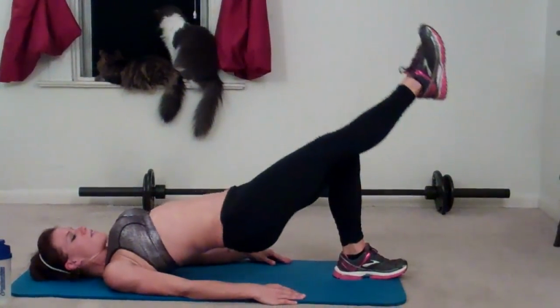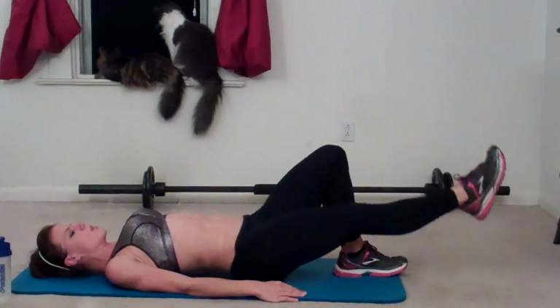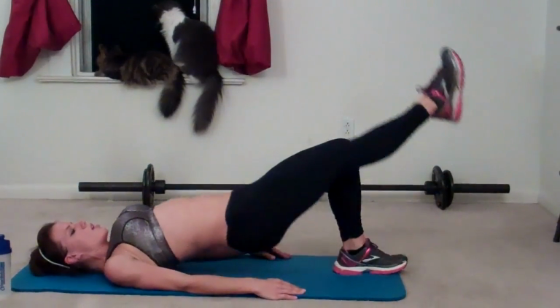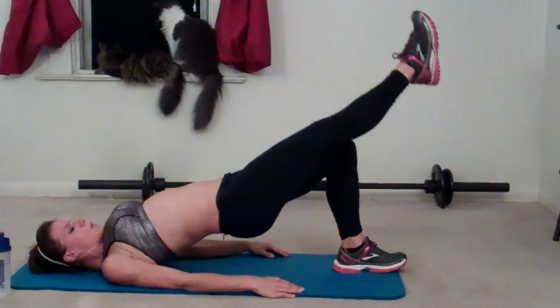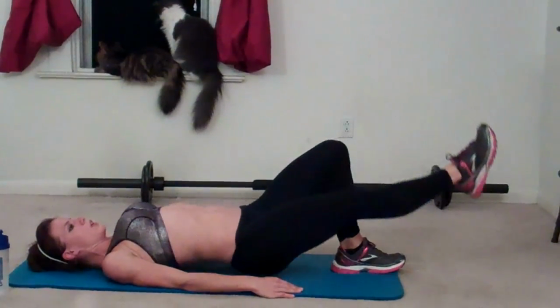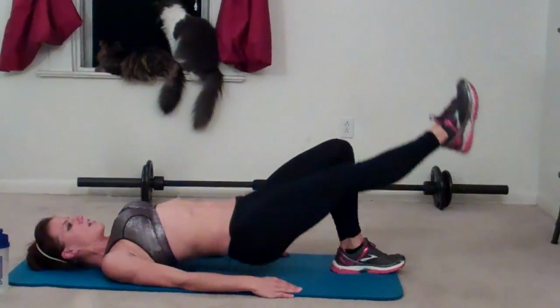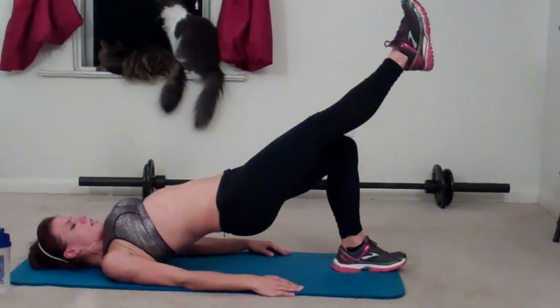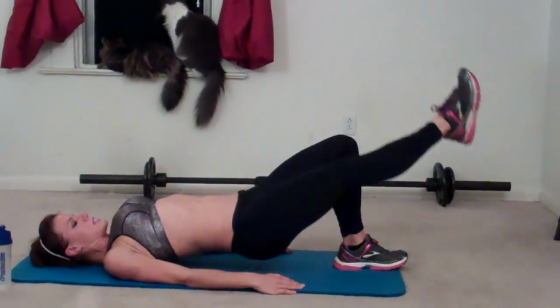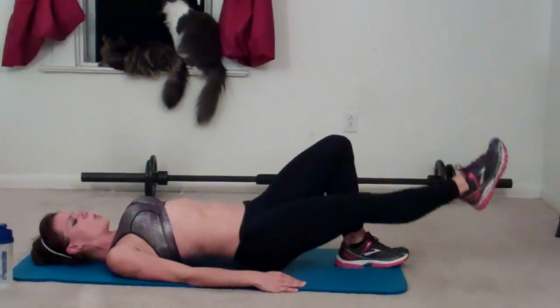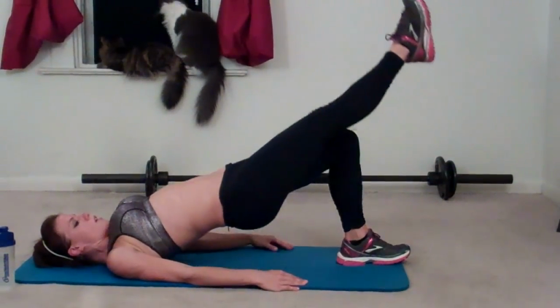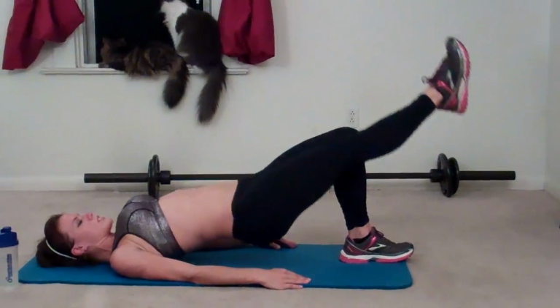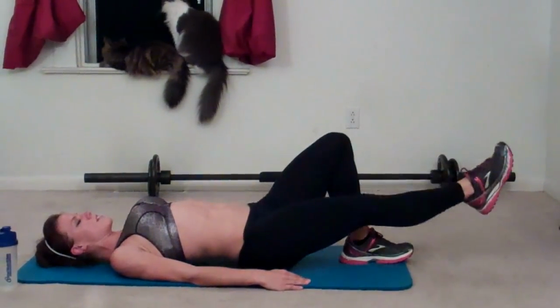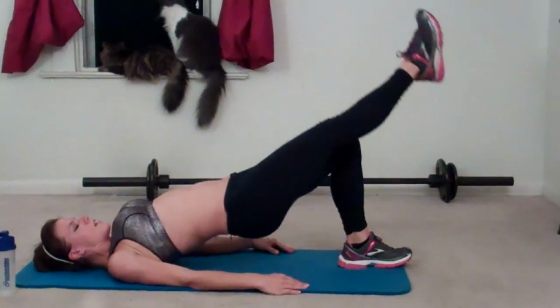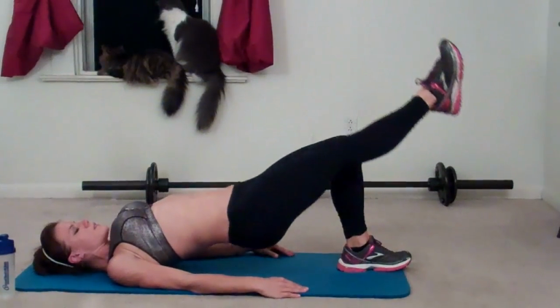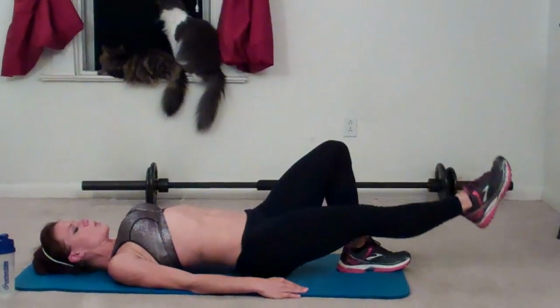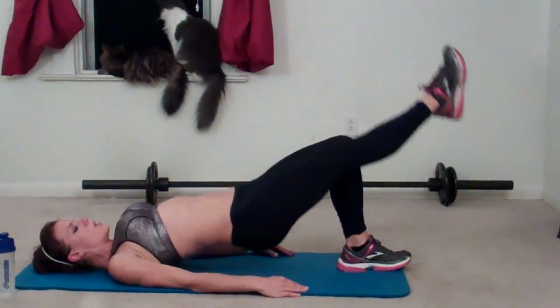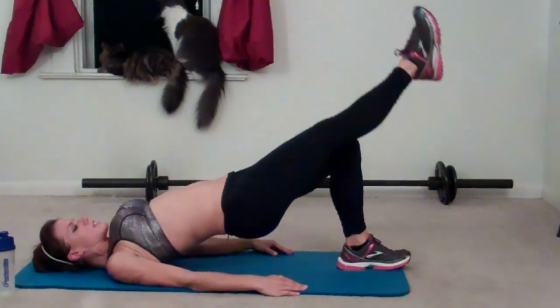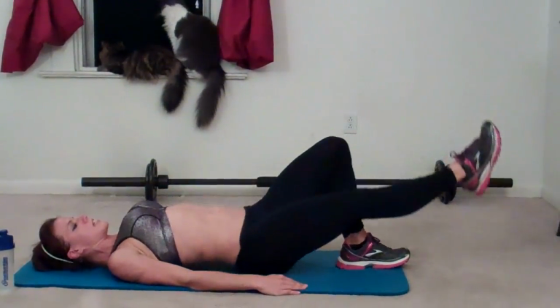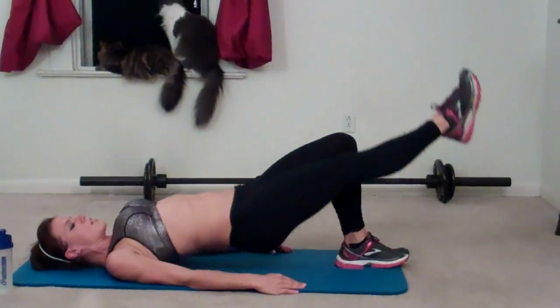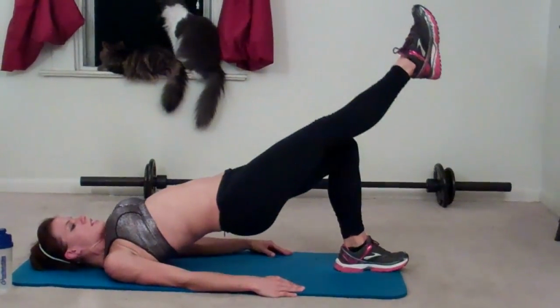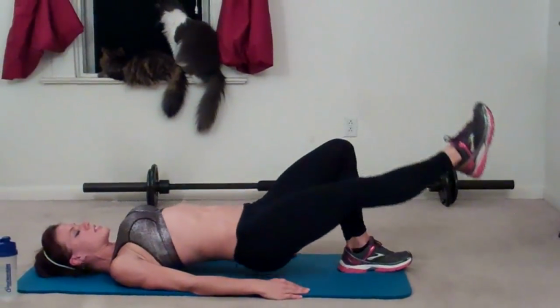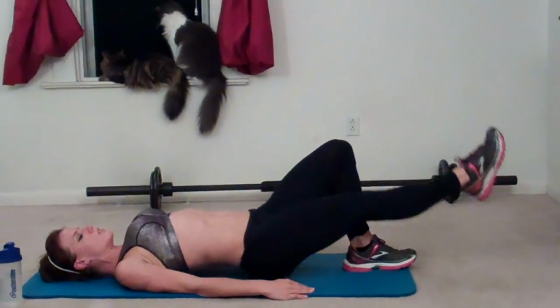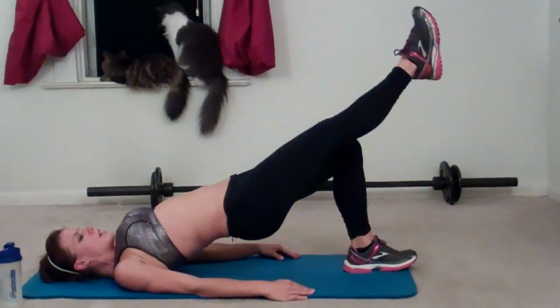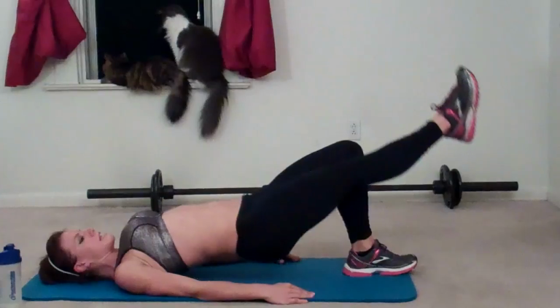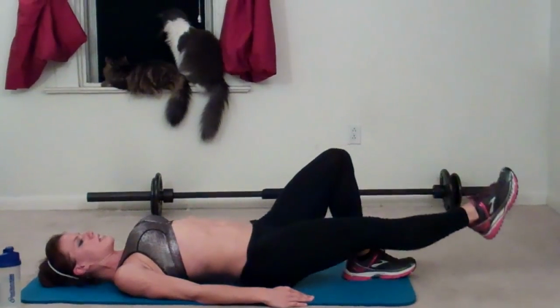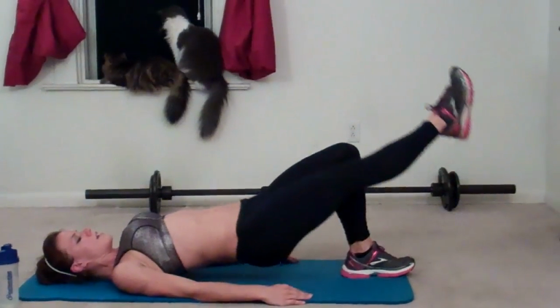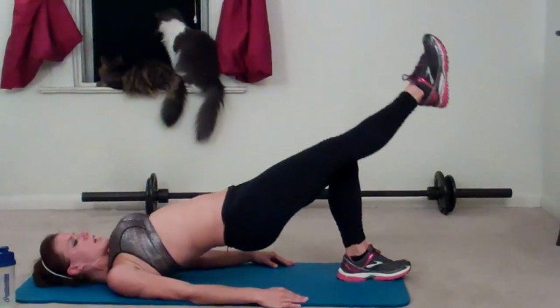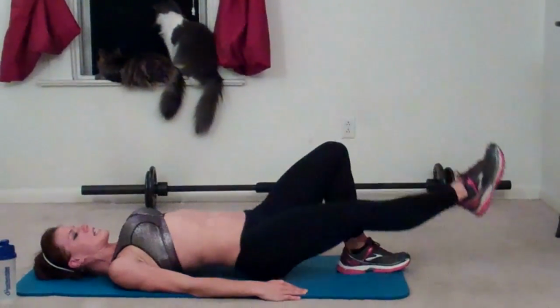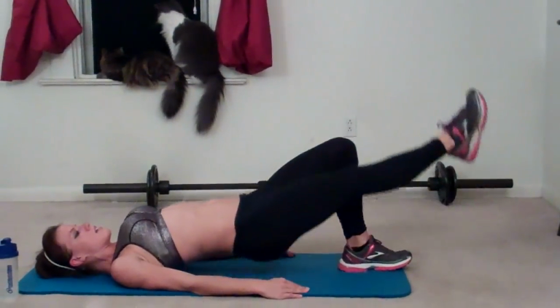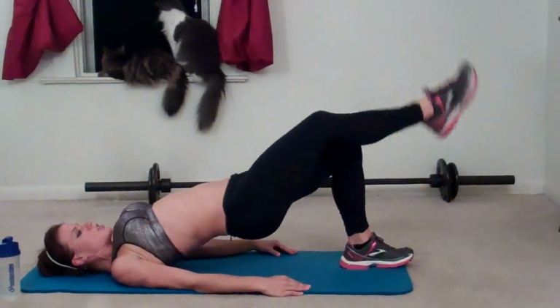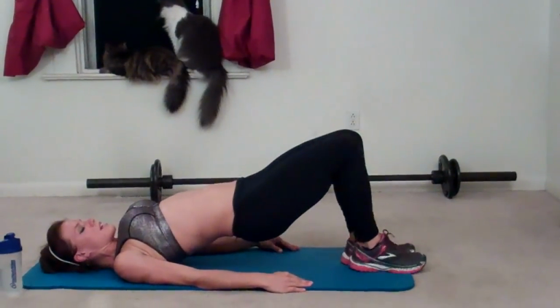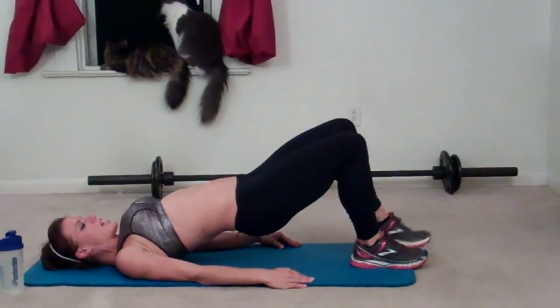Eleven, twelve, thirteen, fourteen, fifteen, sixteen, seventeen, eighteen, nineteen, twenty. Other side.